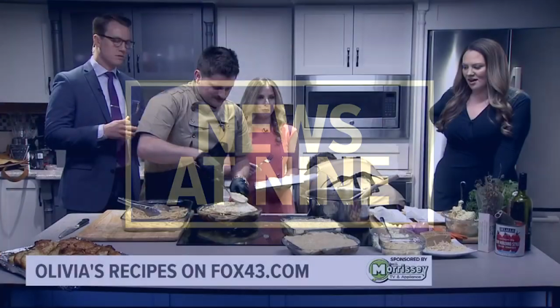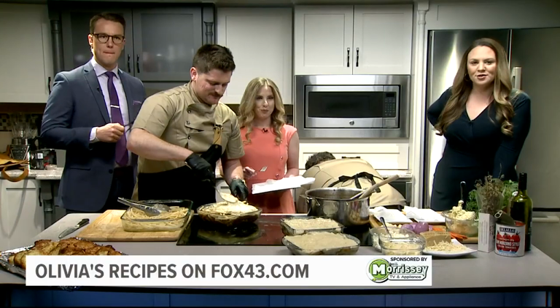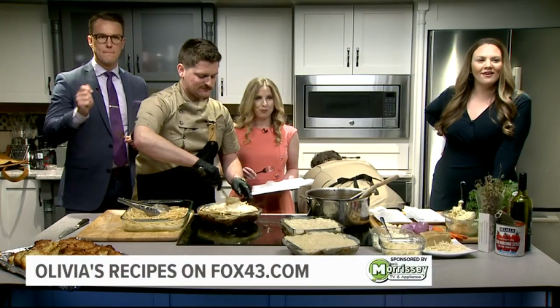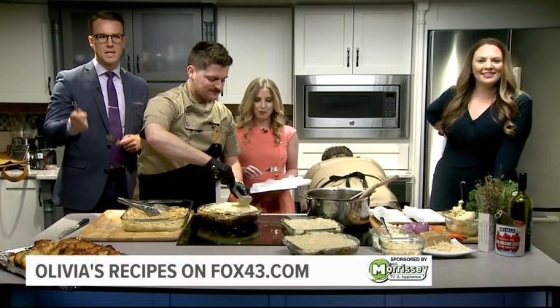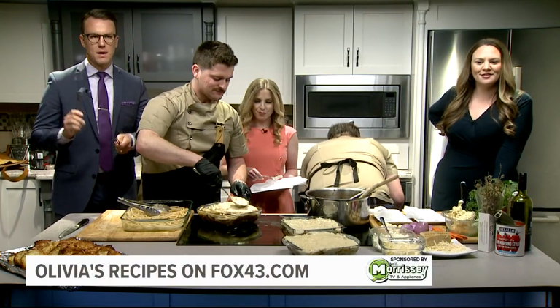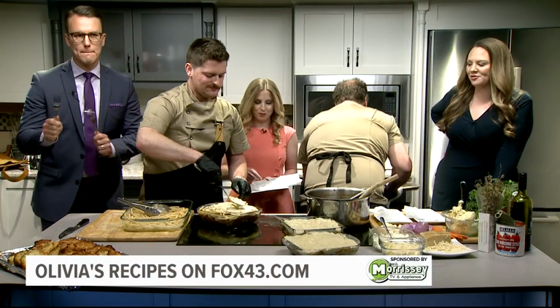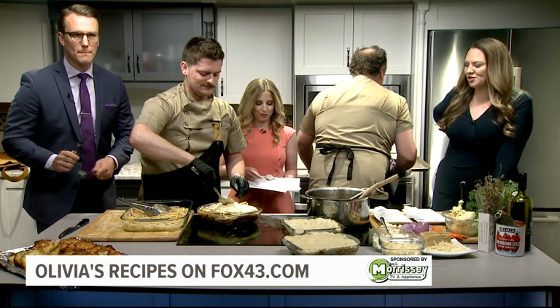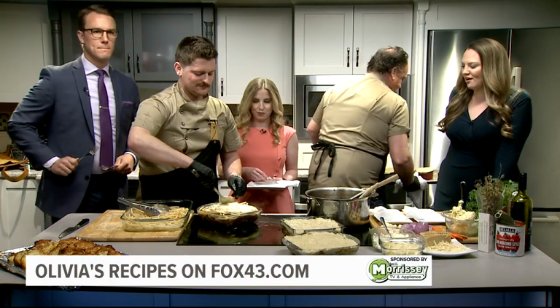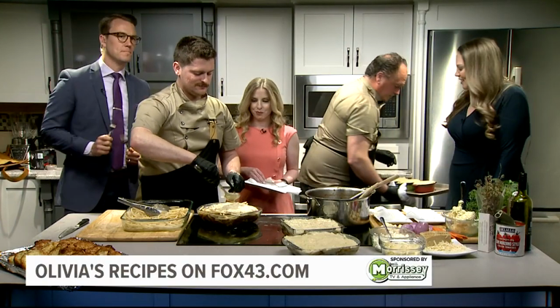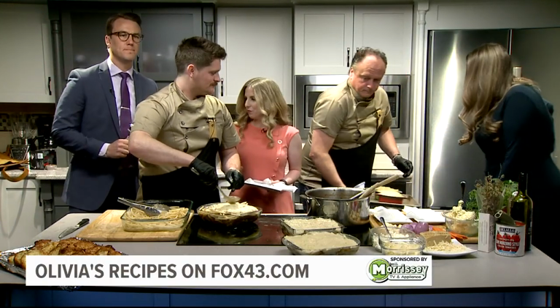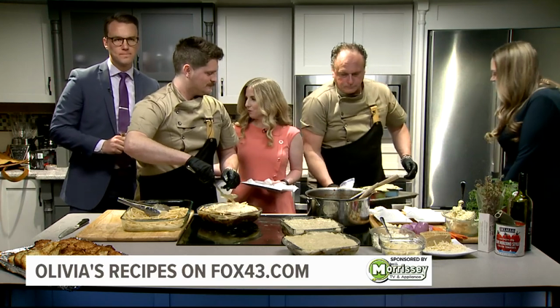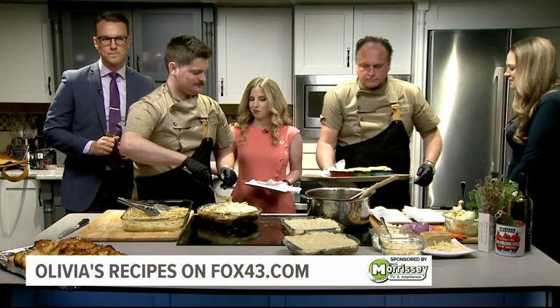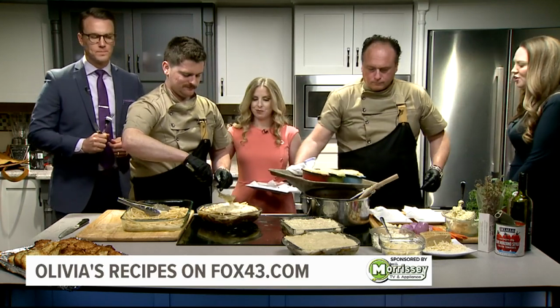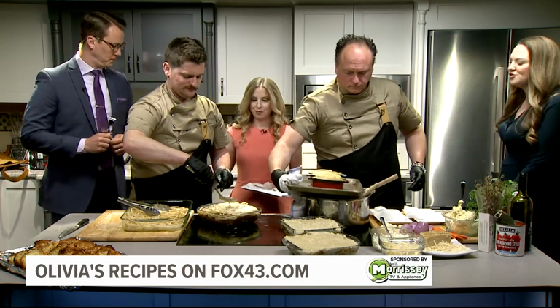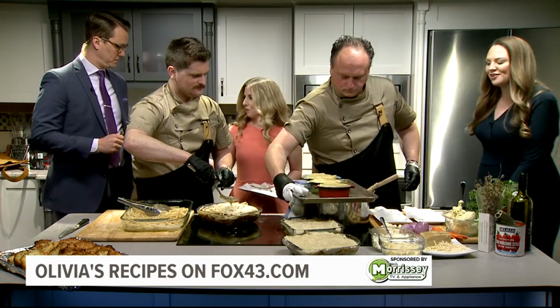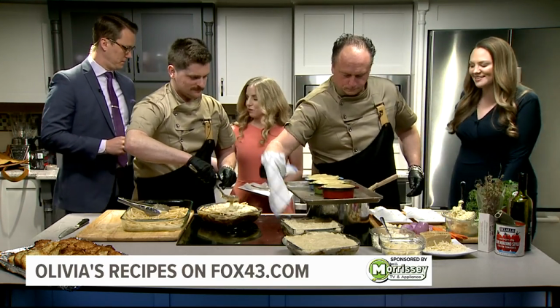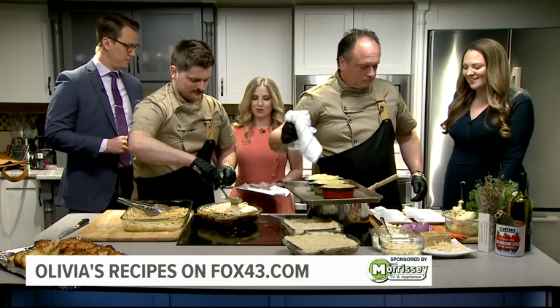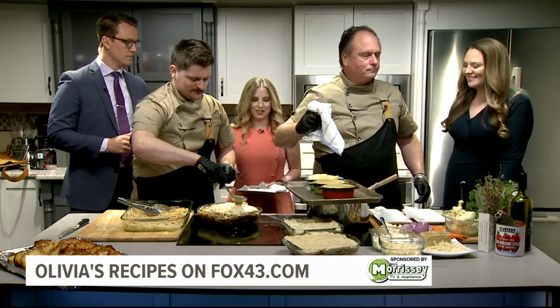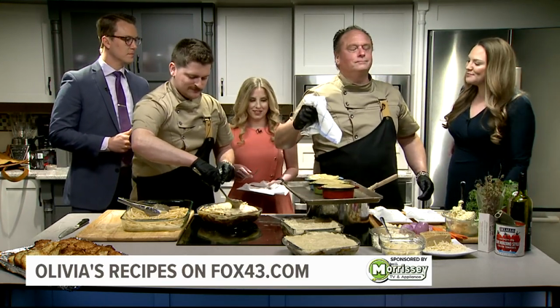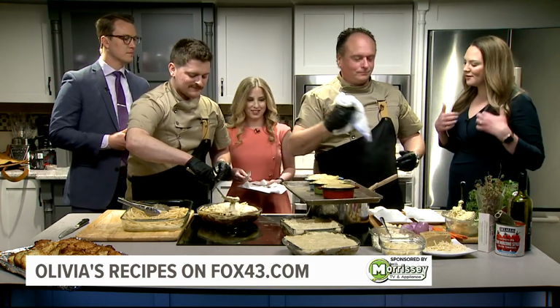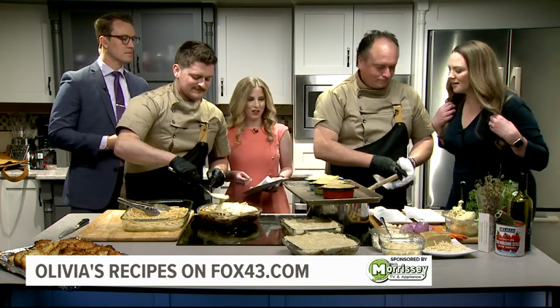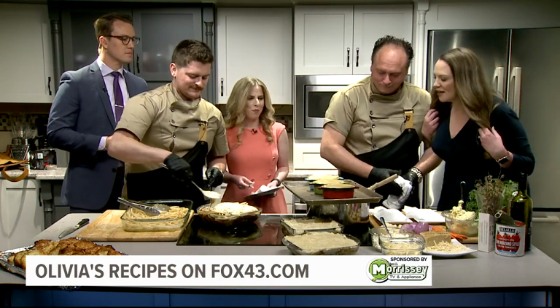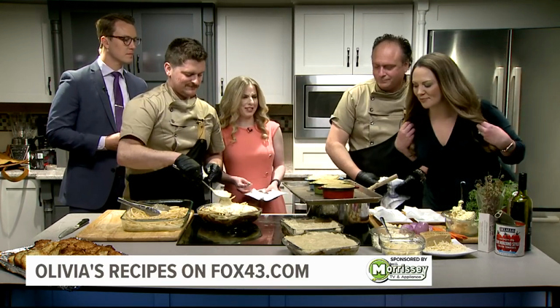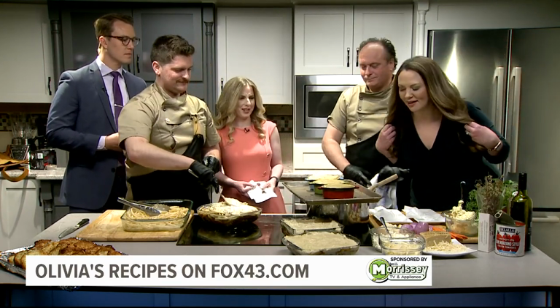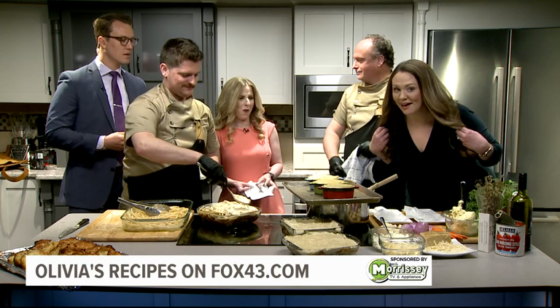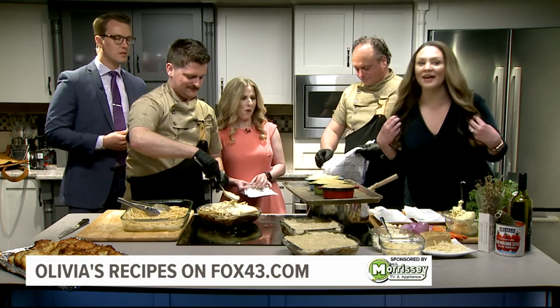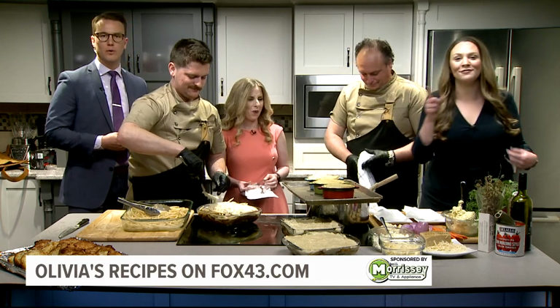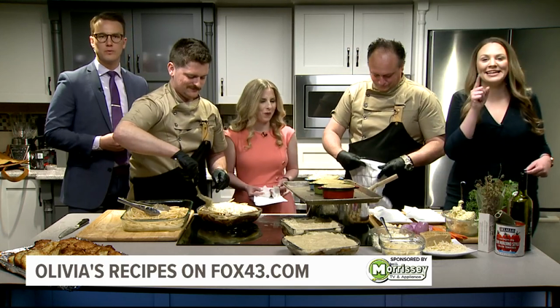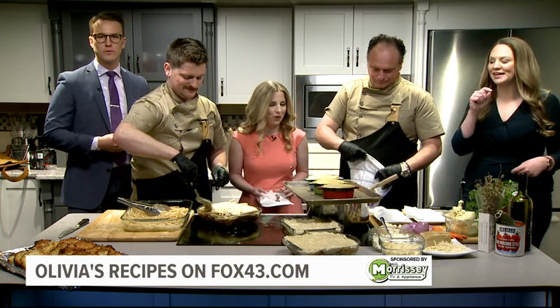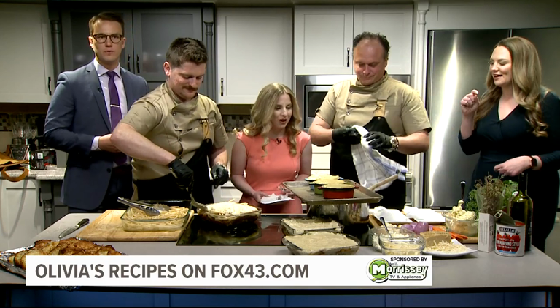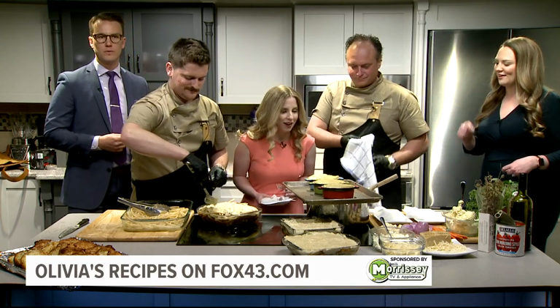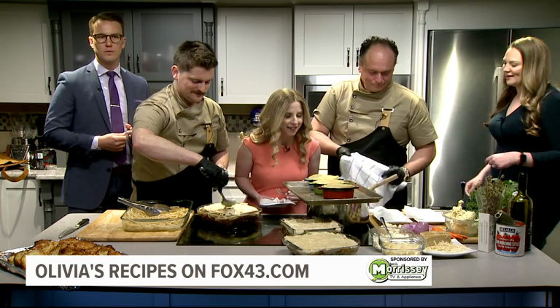All right, so we are in the Fox 43 kitchen. We are getting those deliciousness. Did you hear that sizzle? That is made for TV, let me tell you right now.